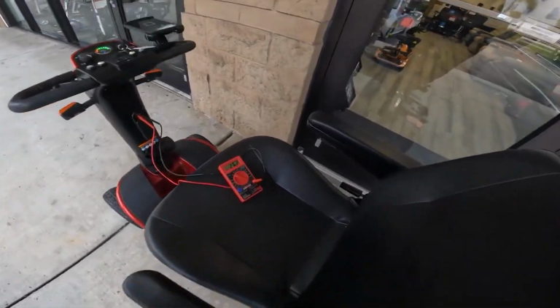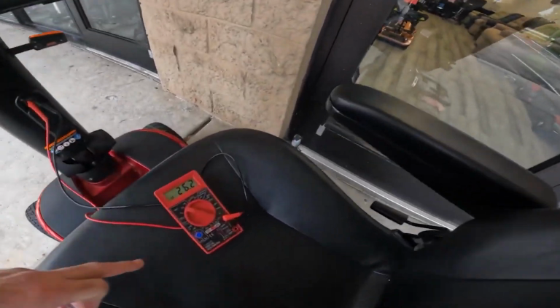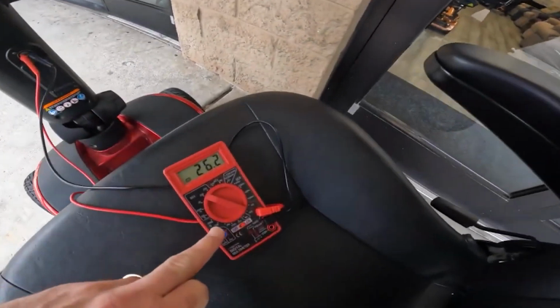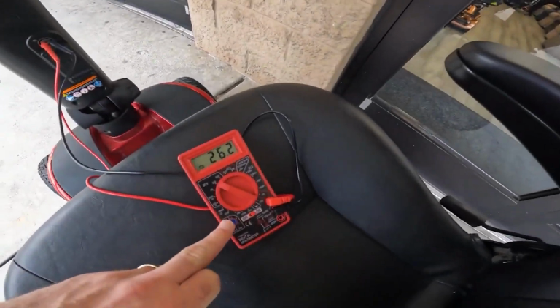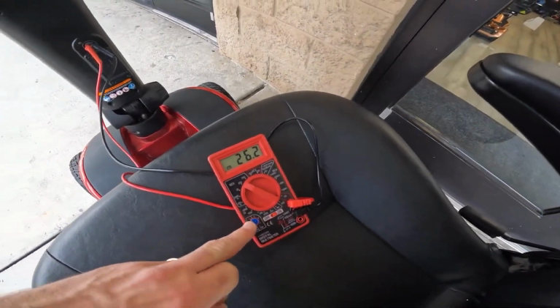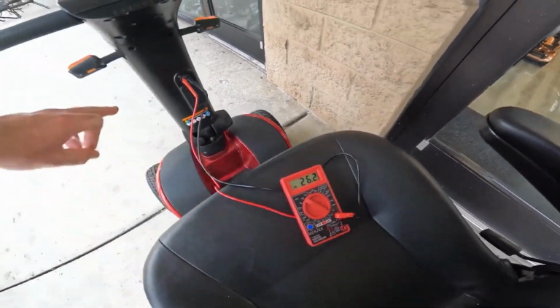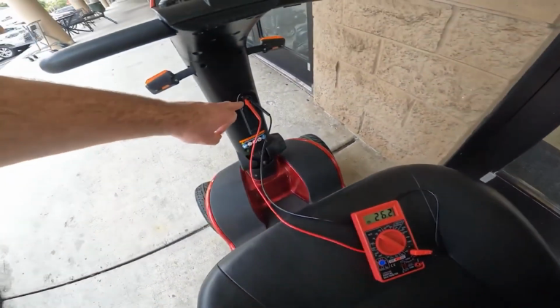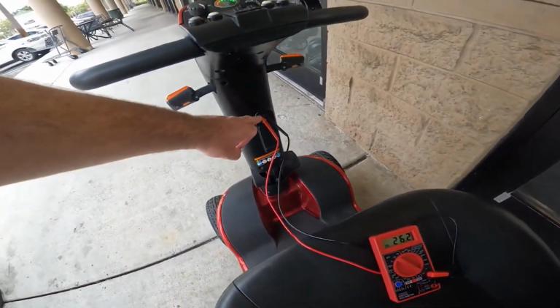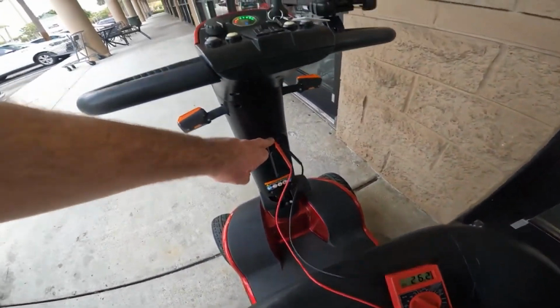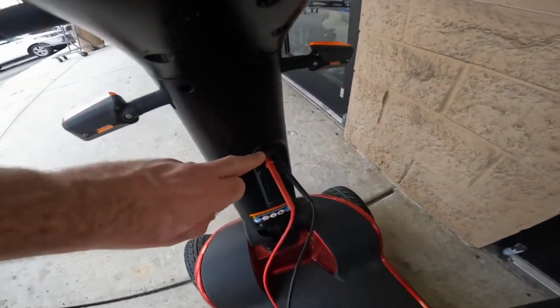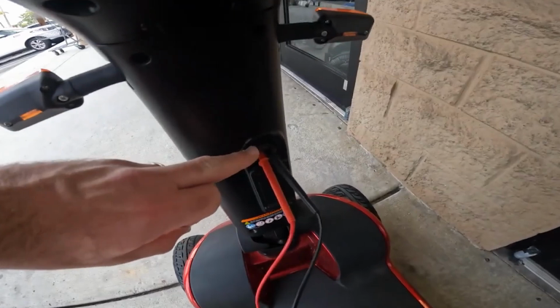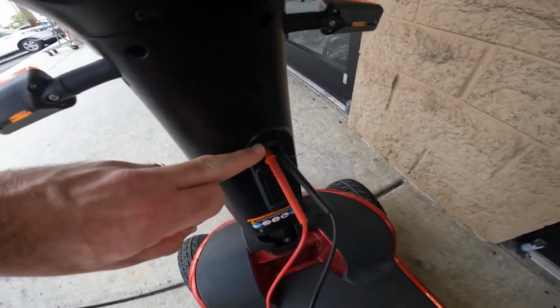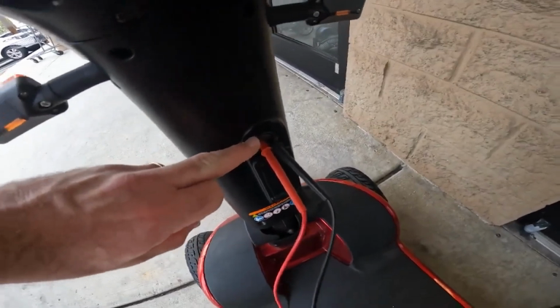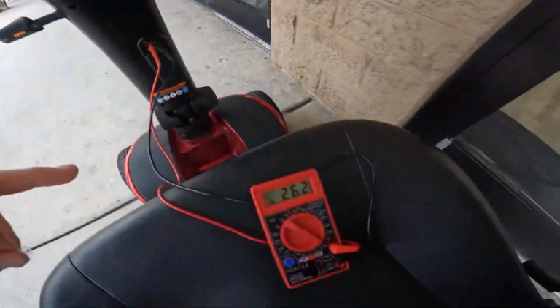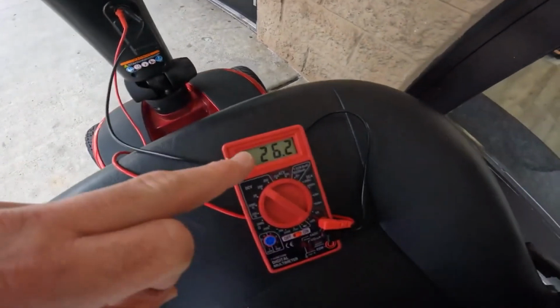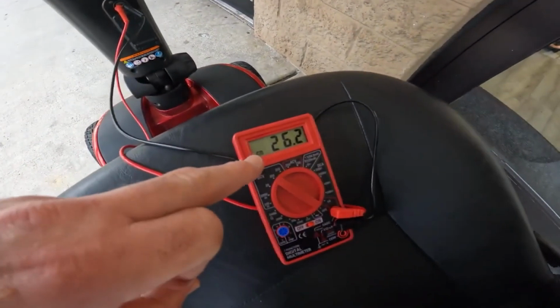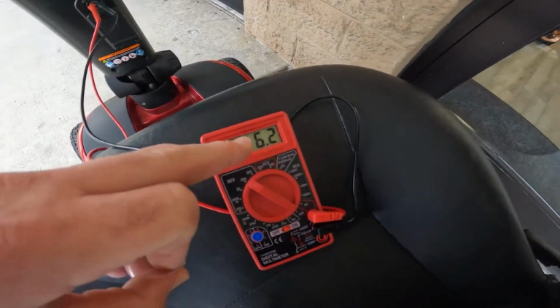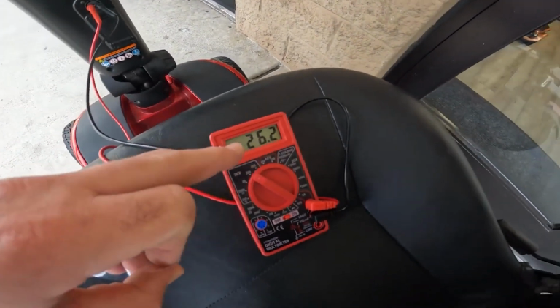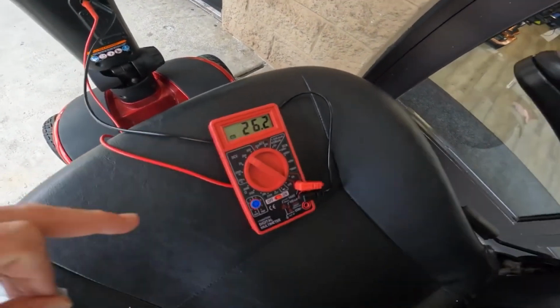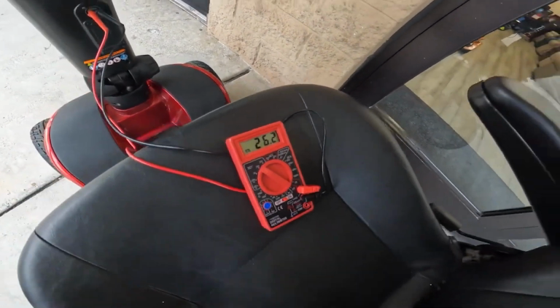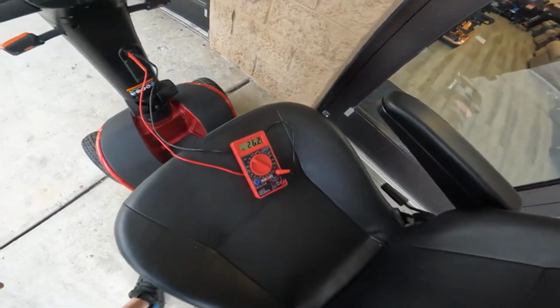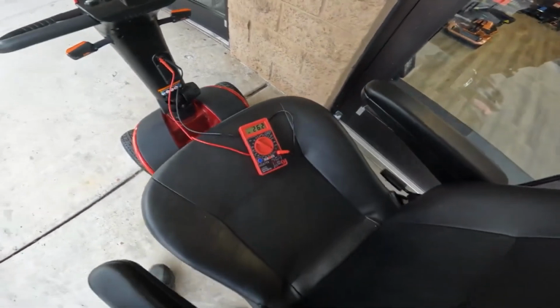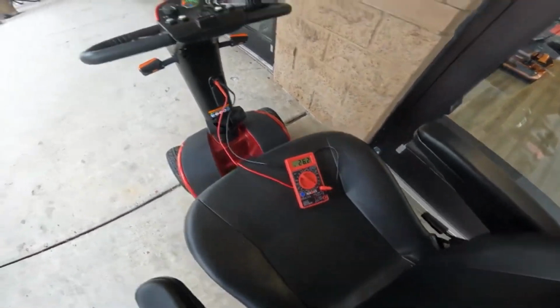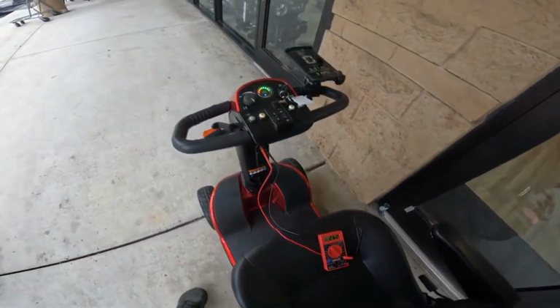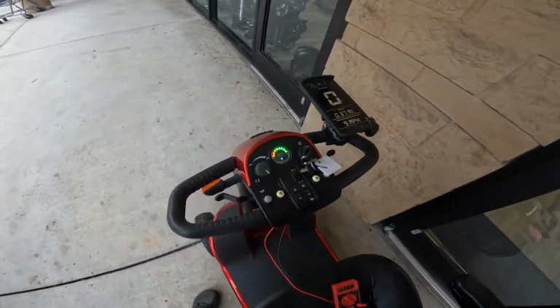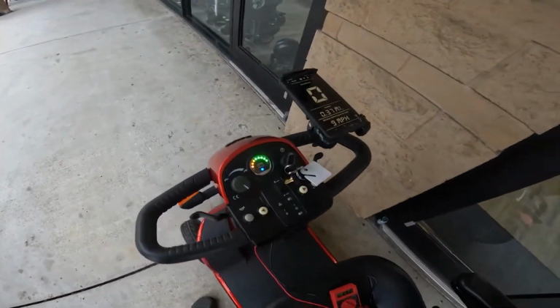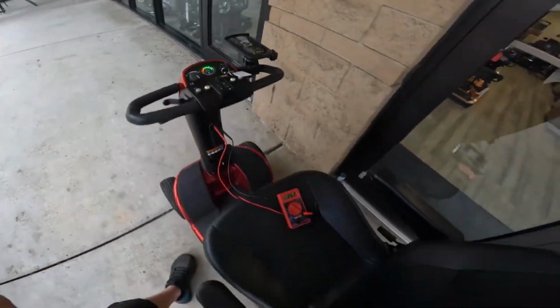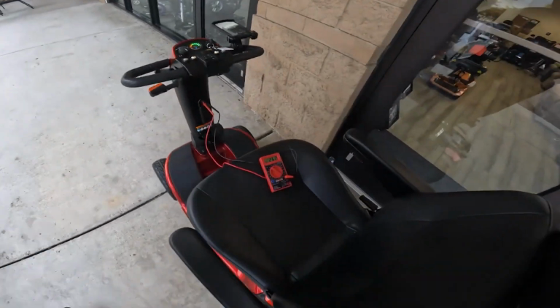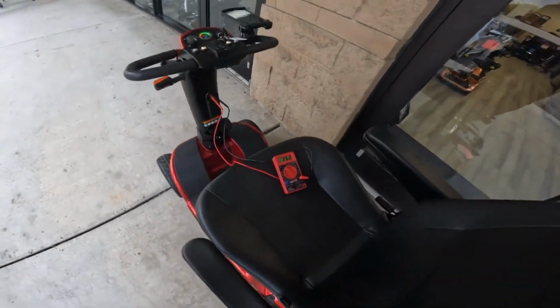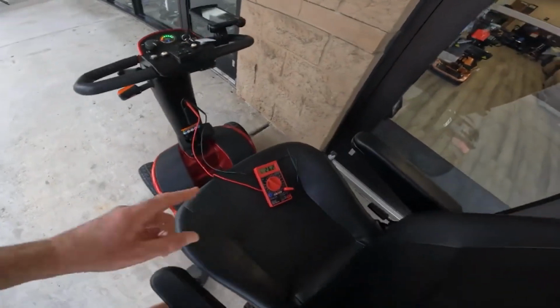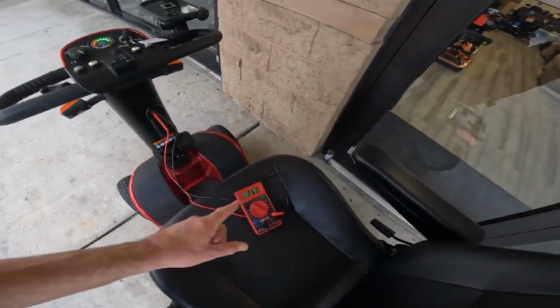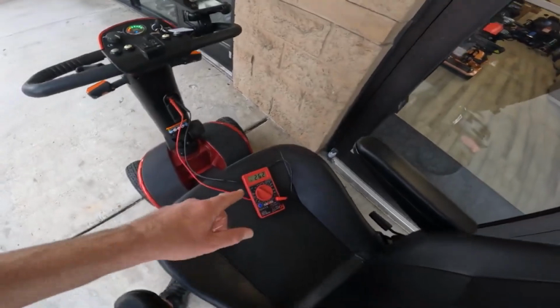Hello everybody and welcome to our YouTube channel. In today's video, we're going to show you how you can quickly and easily test your mobility scooter batteries without a technician. You will need a multimeter or a voltmeter, which is what you're seeing on the screen now, and the process is pretty straightforward.